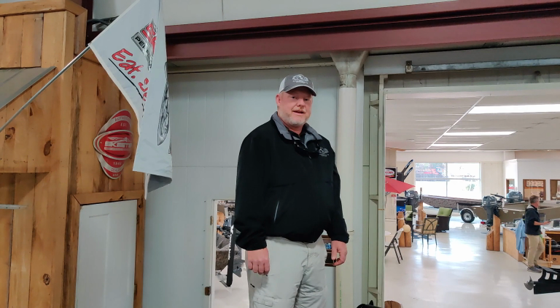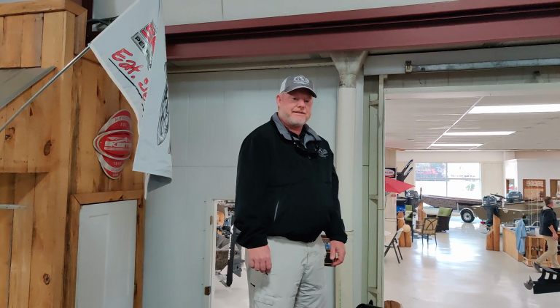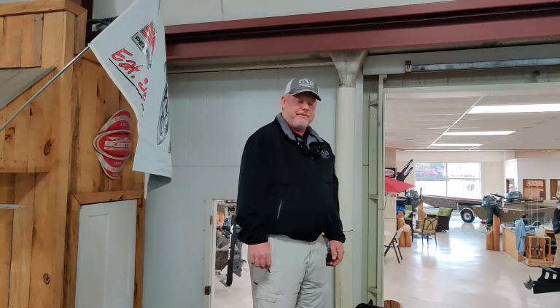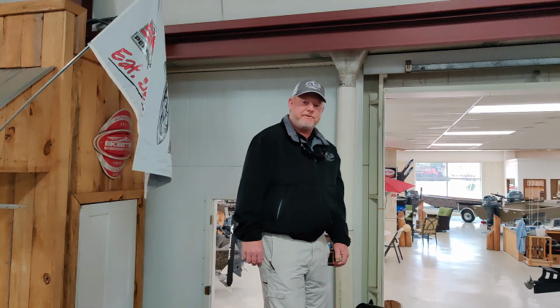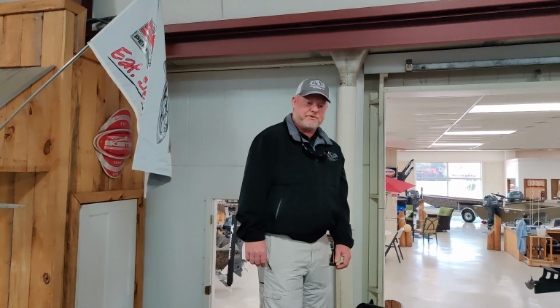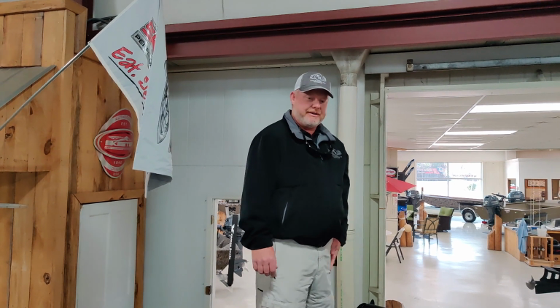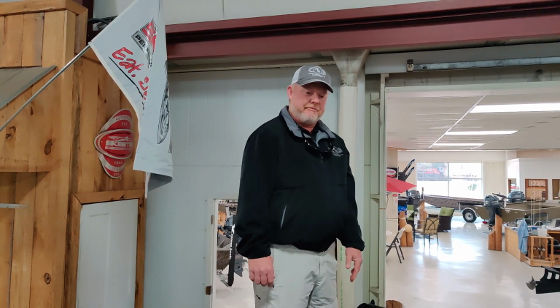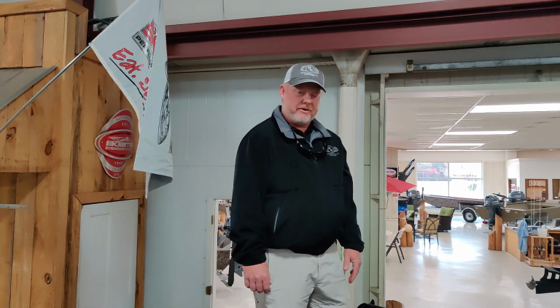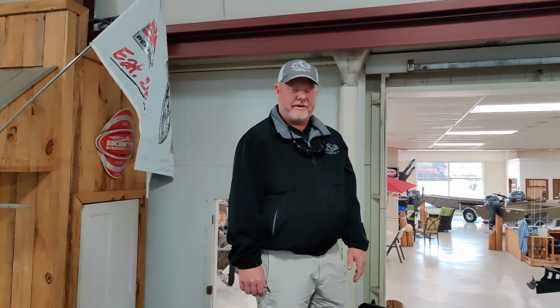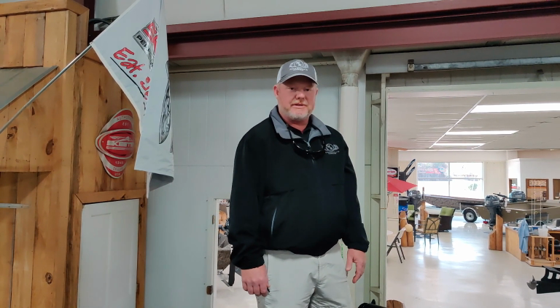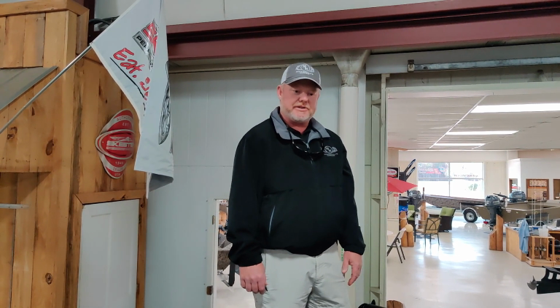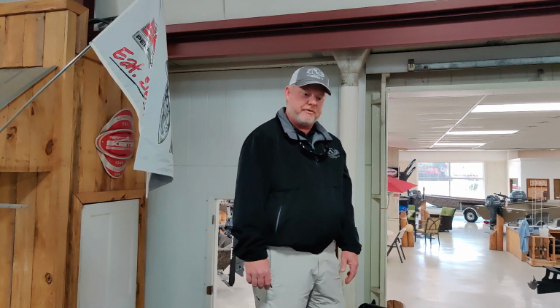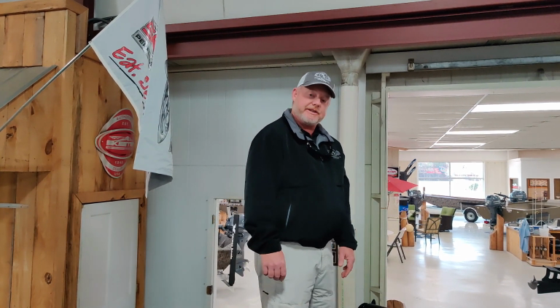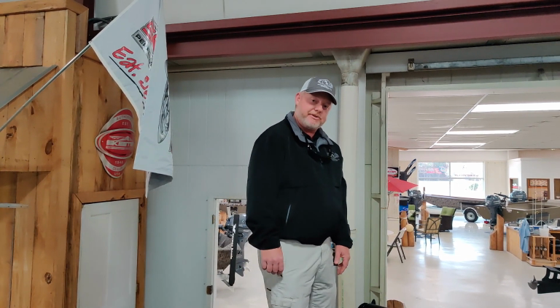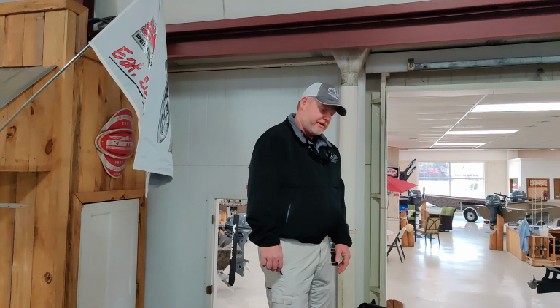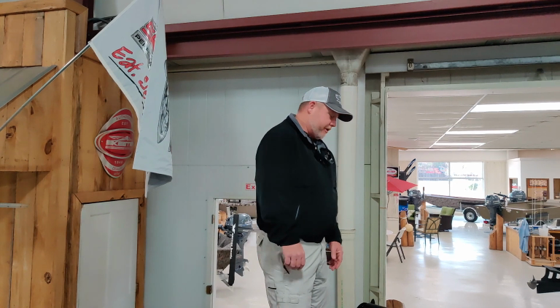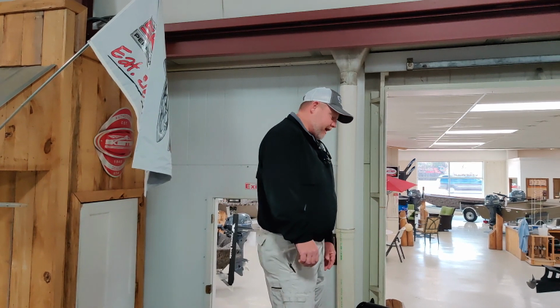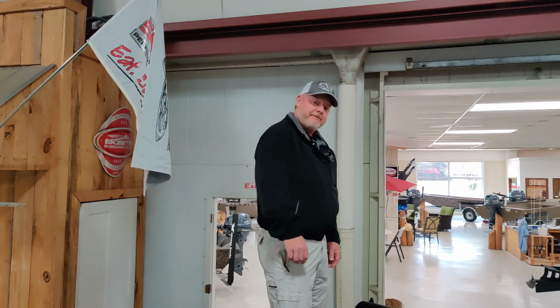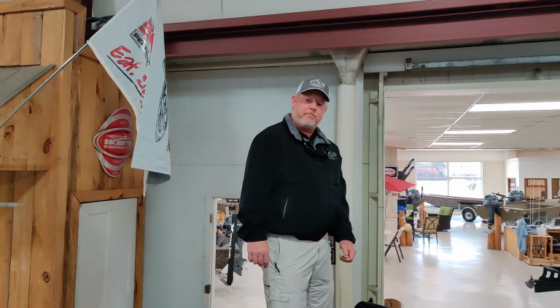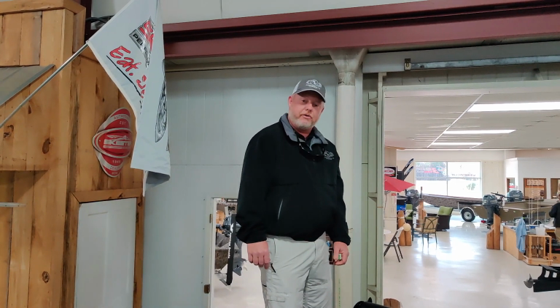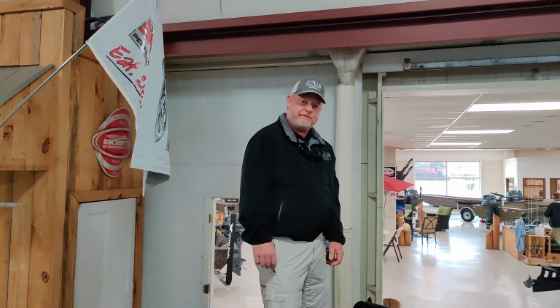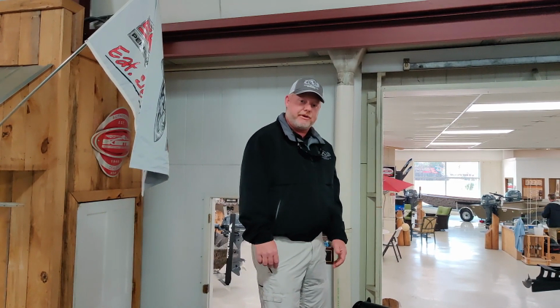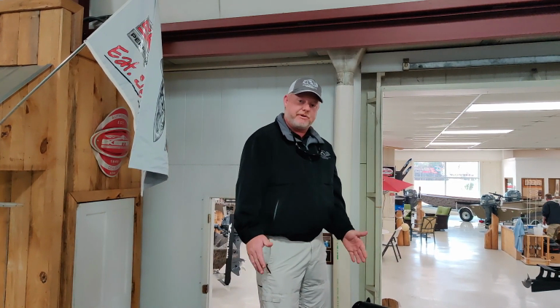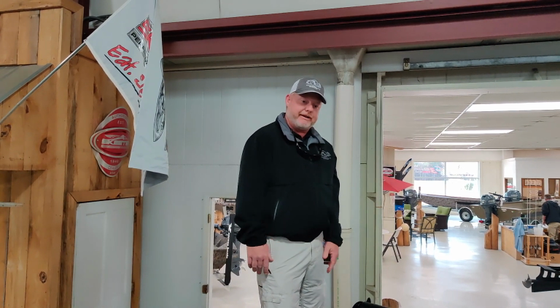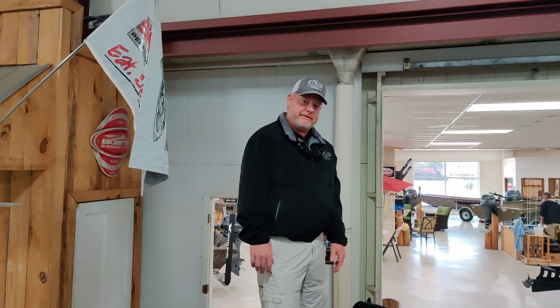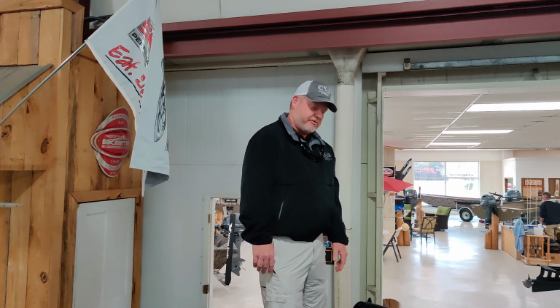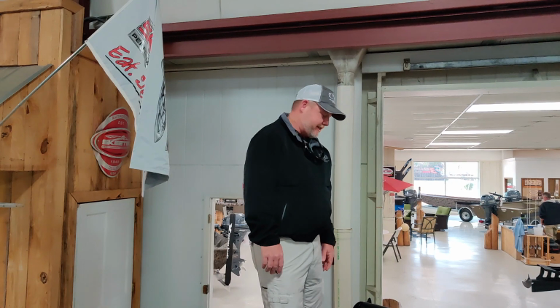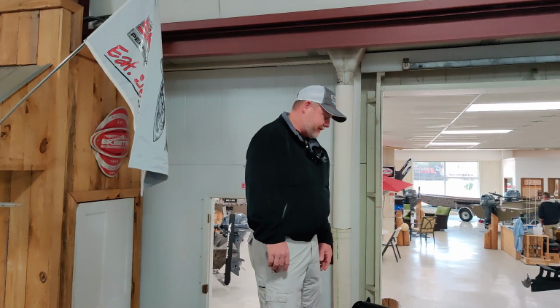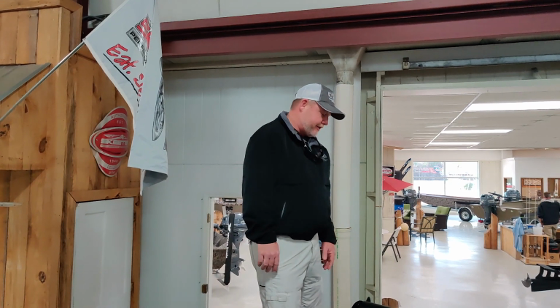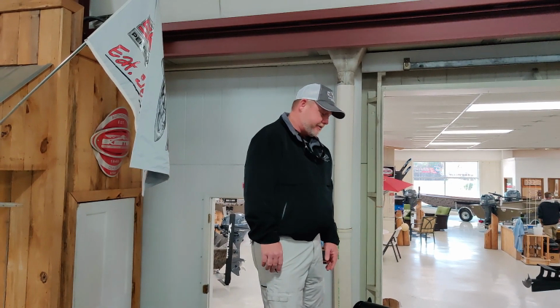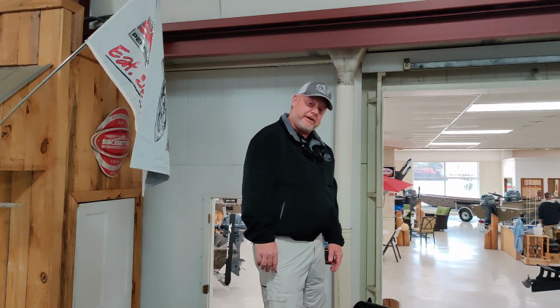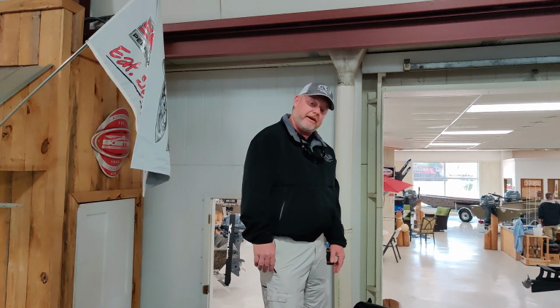Hey guys, today I'm Mitch with Marshalls Marine, and today we're going to be talking about the new Cayman CX-21 Bass Boat. This newly released boat was built by Earl Mintz, who everyone knows from the Triton days and Stratus days. He's redesigned a new boat and took it to the next level.